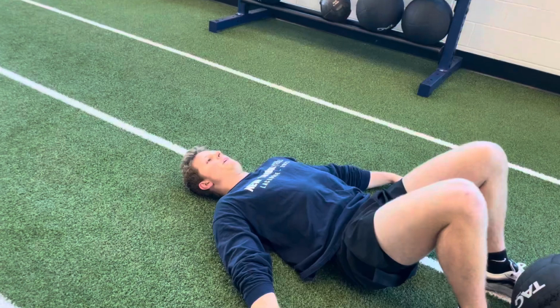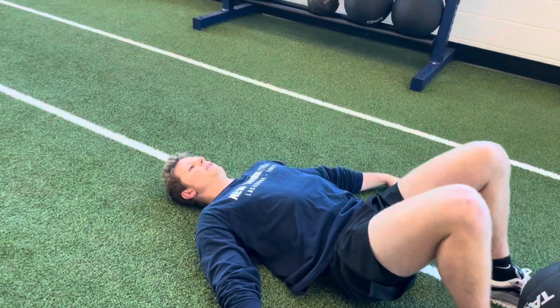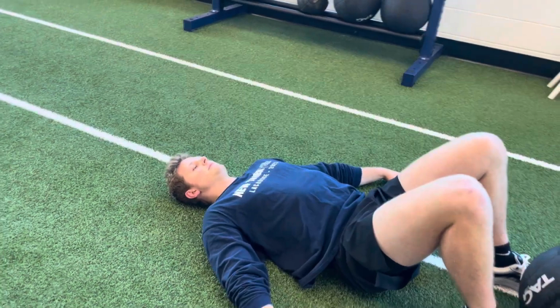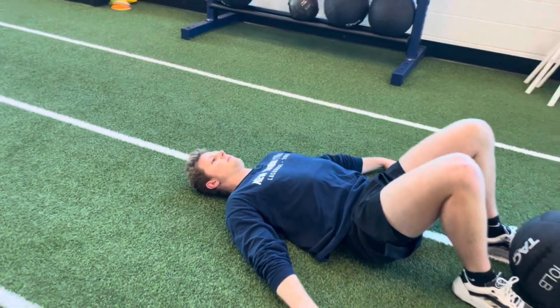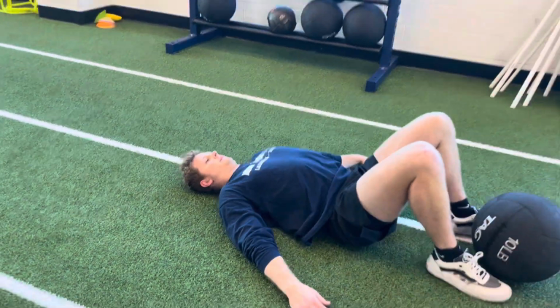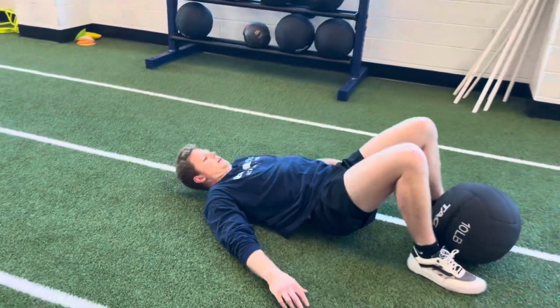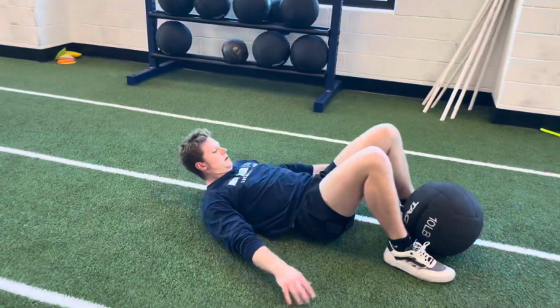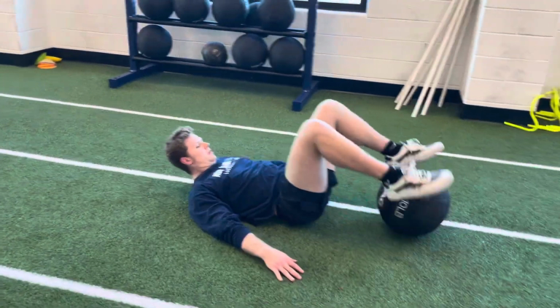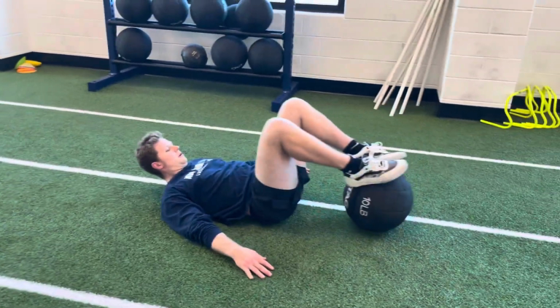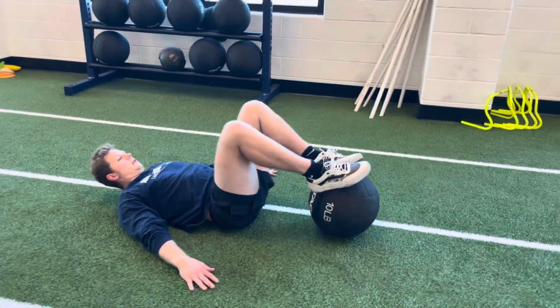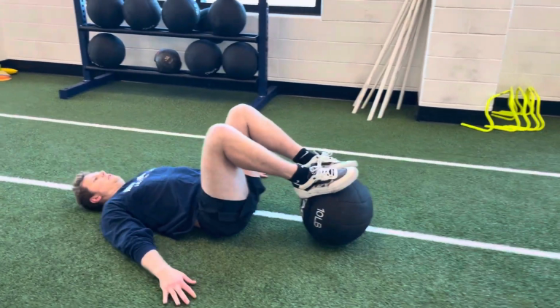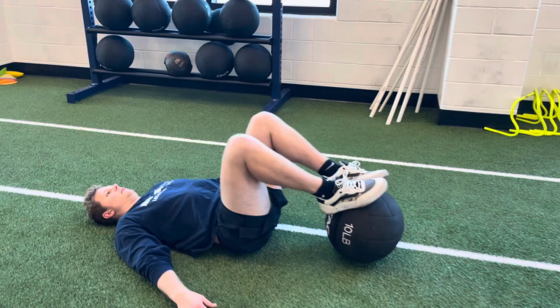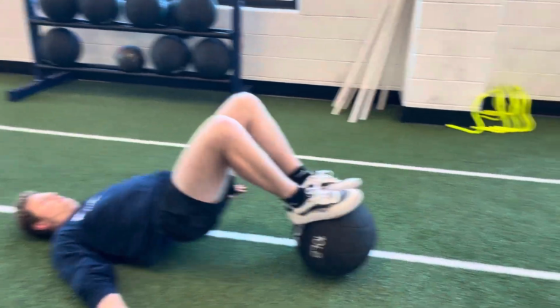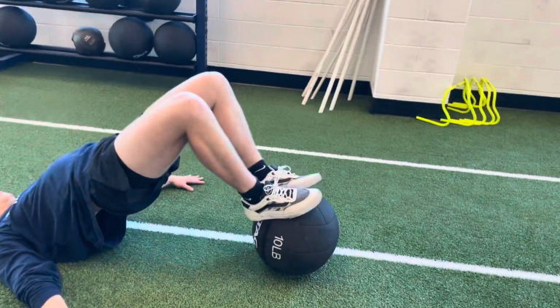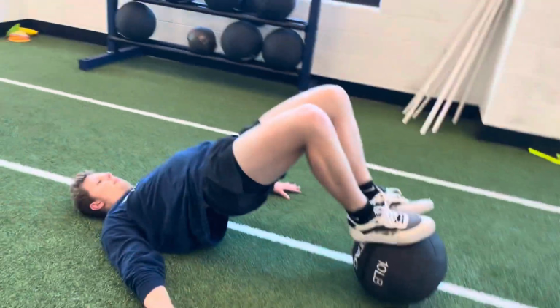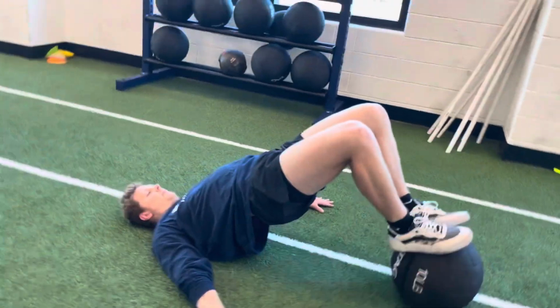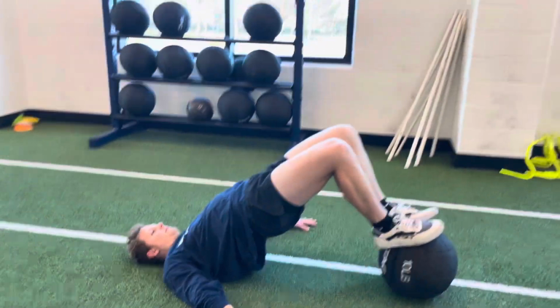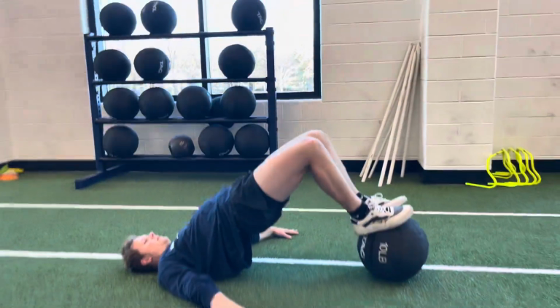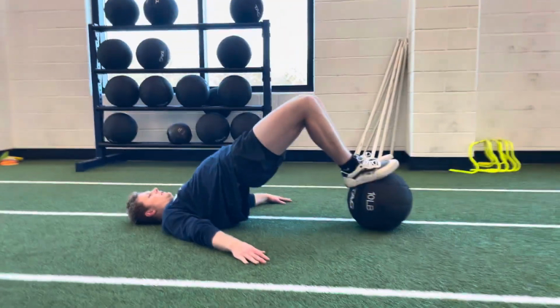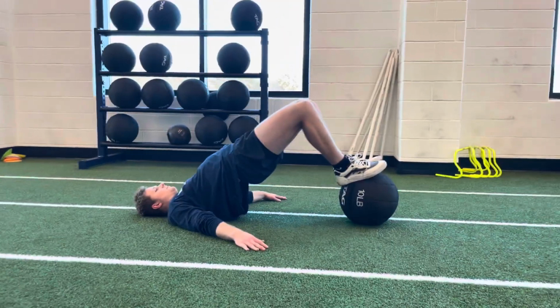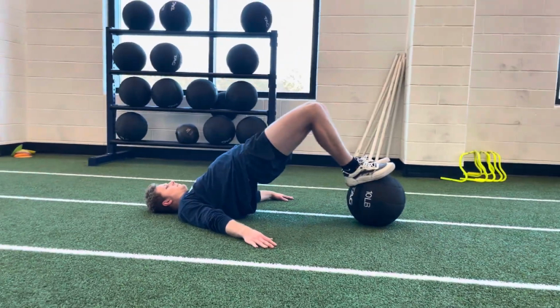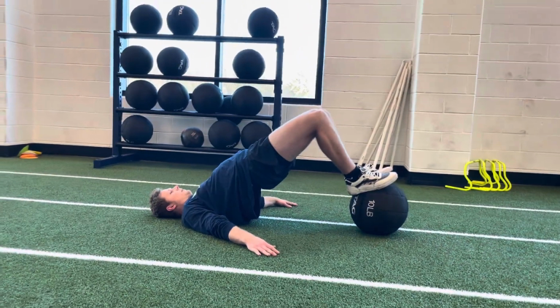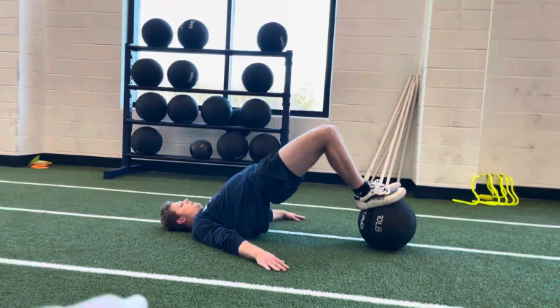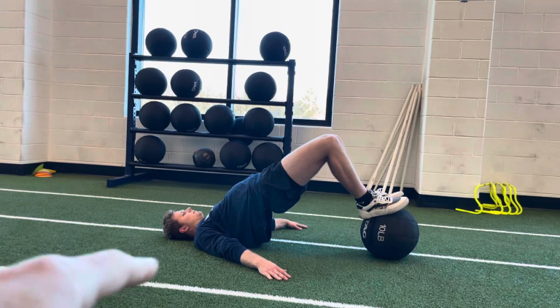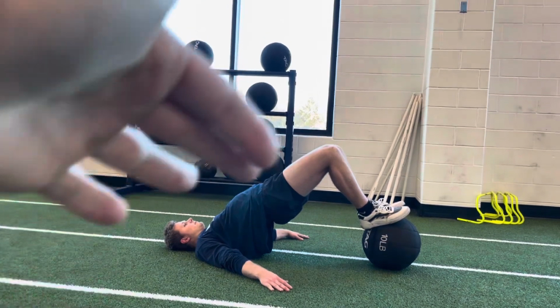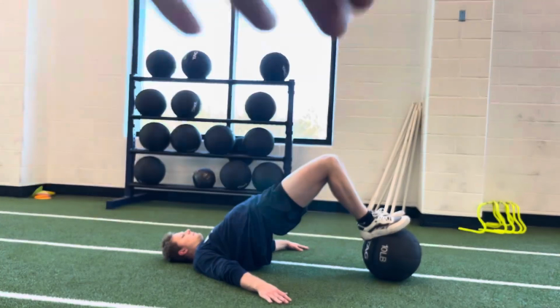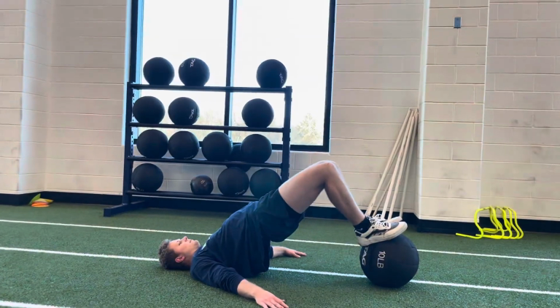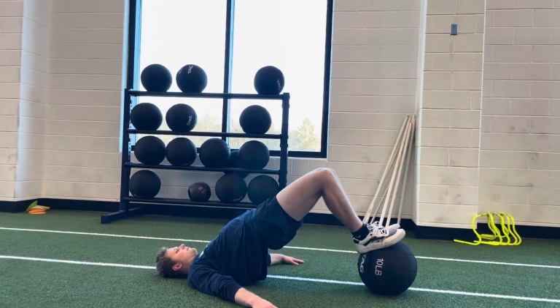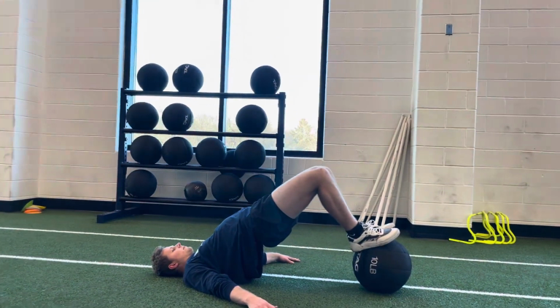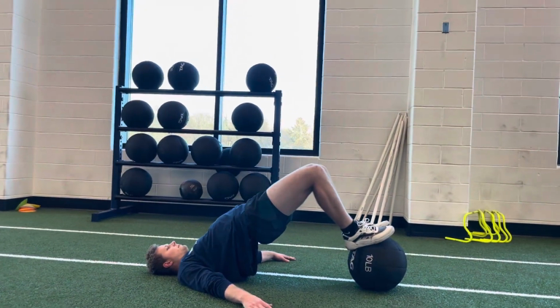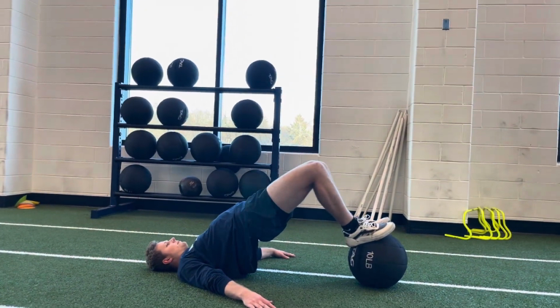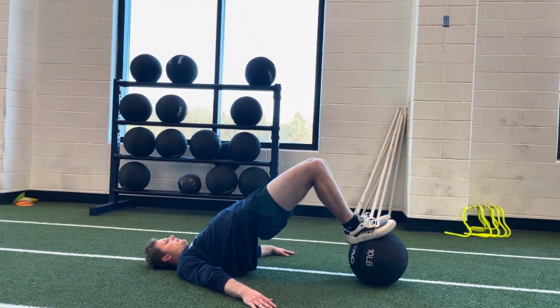Coach Hill is going to show us a glute bridge hamstring curl using the med ball. He's going to put his feet up on the med ball. He's going to drive into a perfect glute bridge position — his shoulder, hip, and knee all follow one strict line.